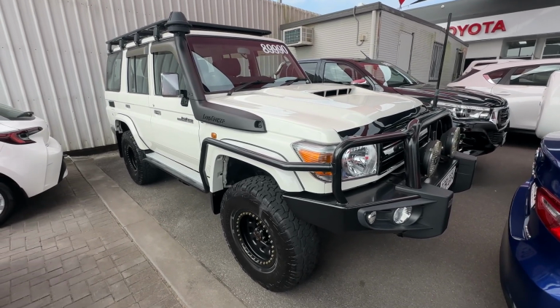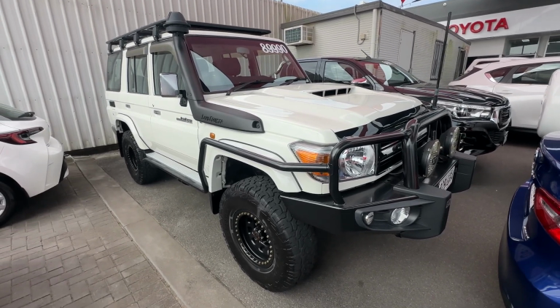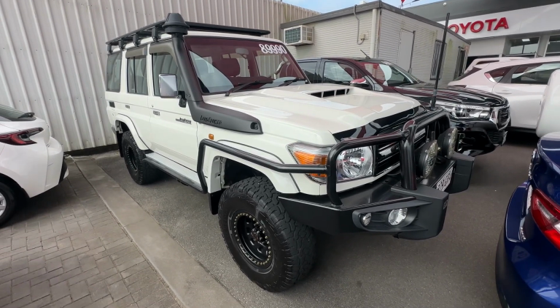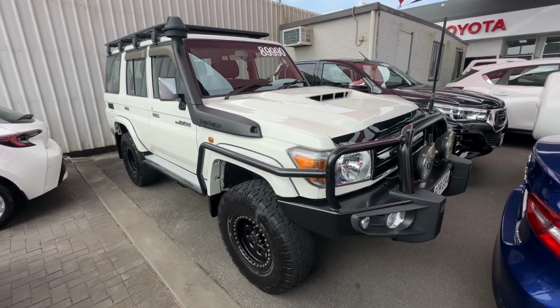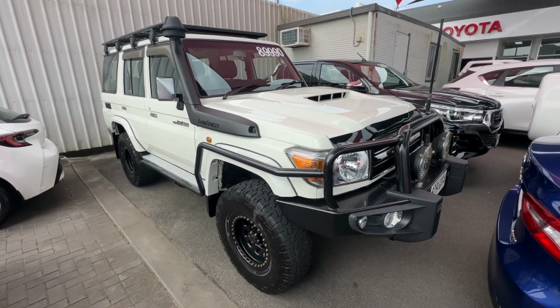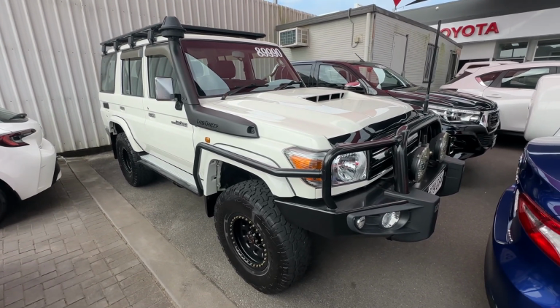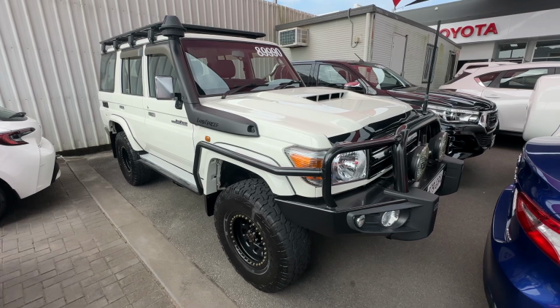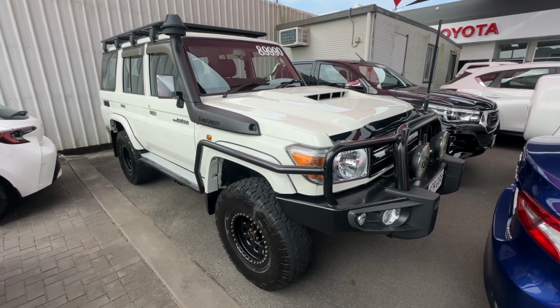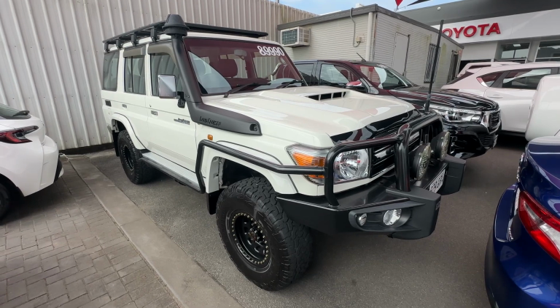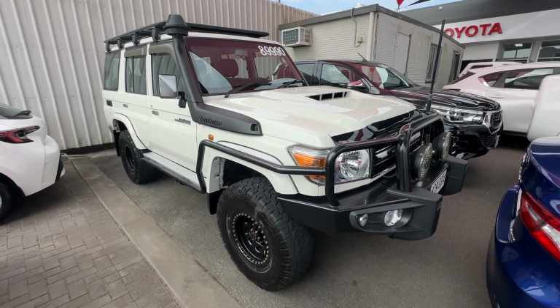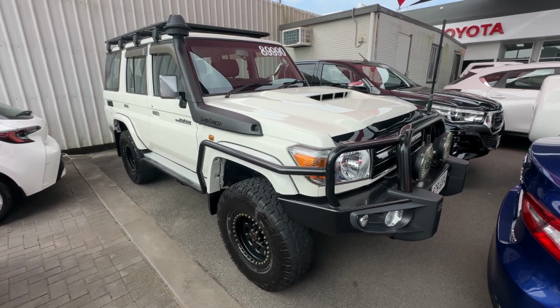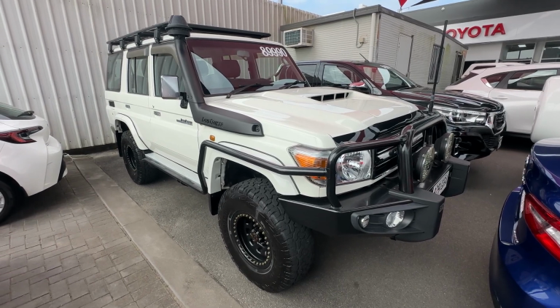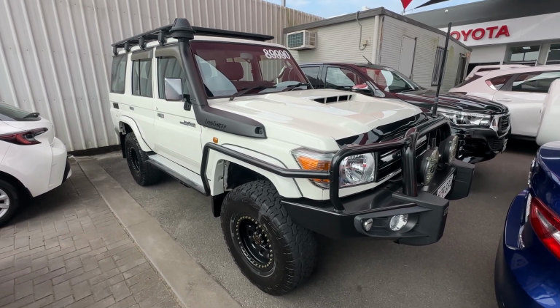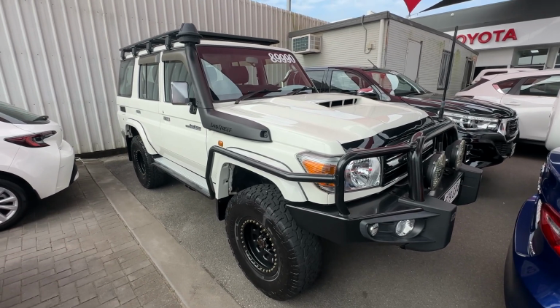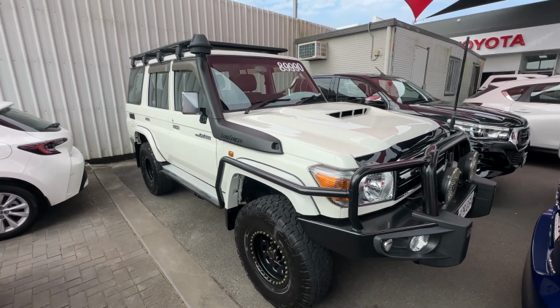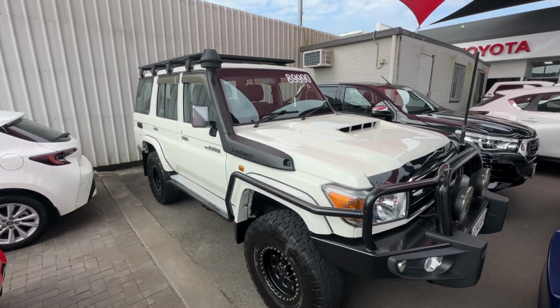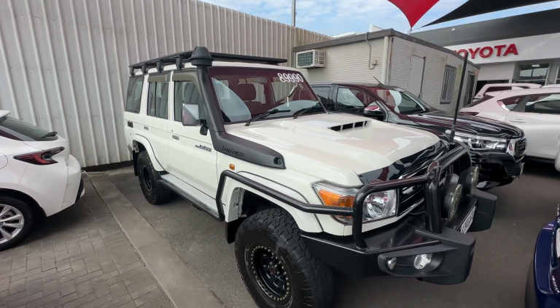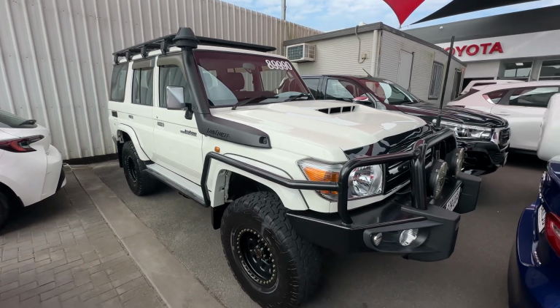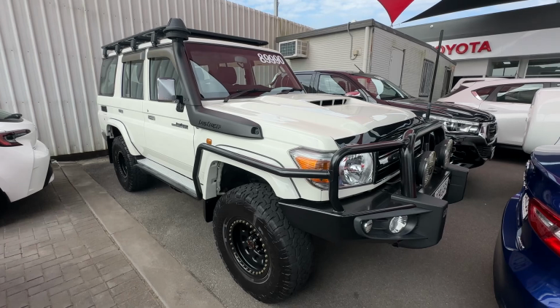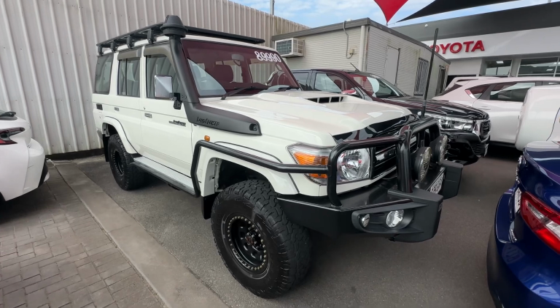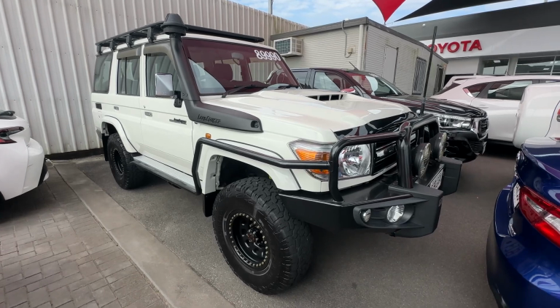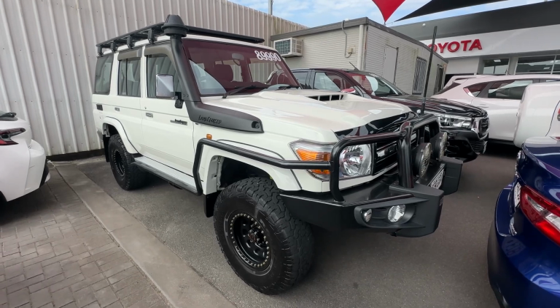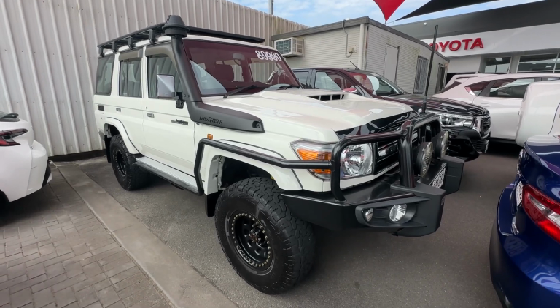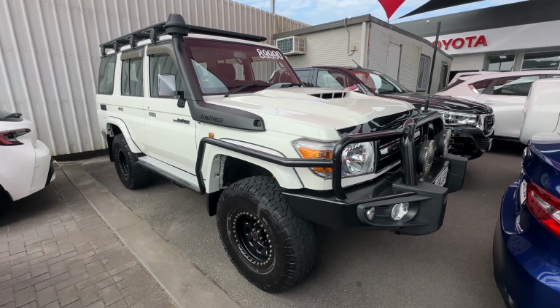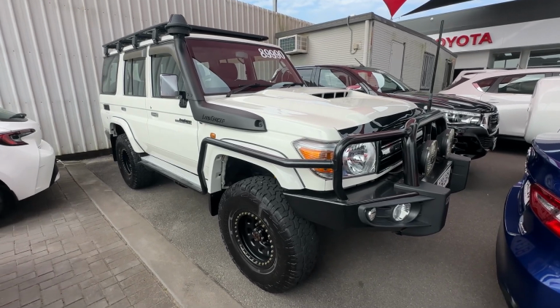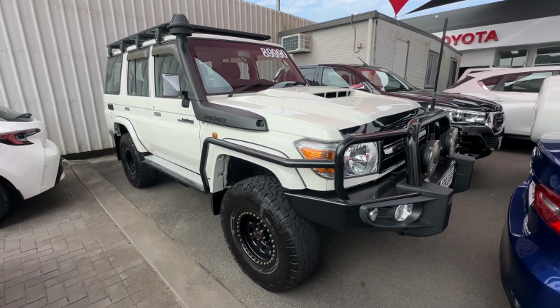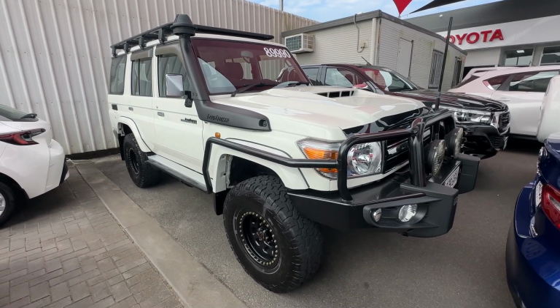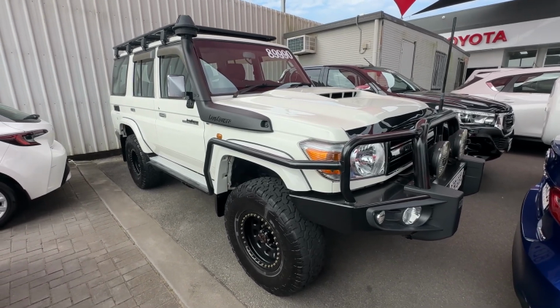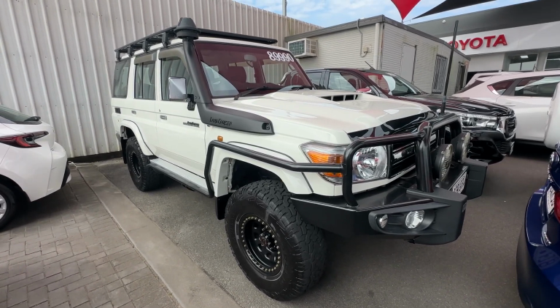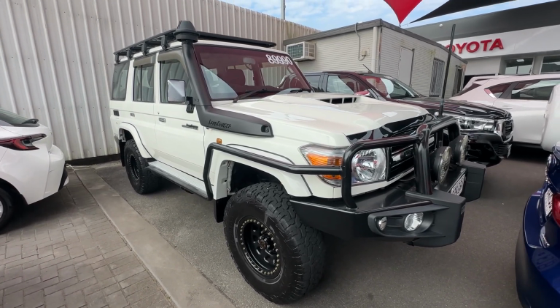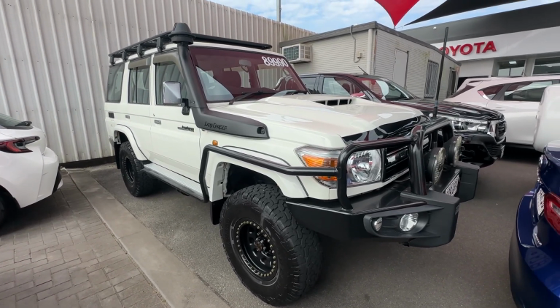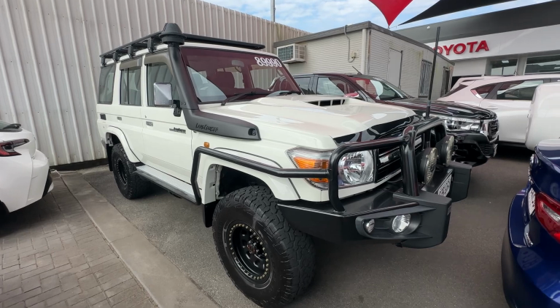We just go throughout the car inside out — show you any little imperfections in the vehicle, and go through any features and accessories on the car as well. As you can see, 2020 model, super low Ks. Nice looking 76 Series wagon.